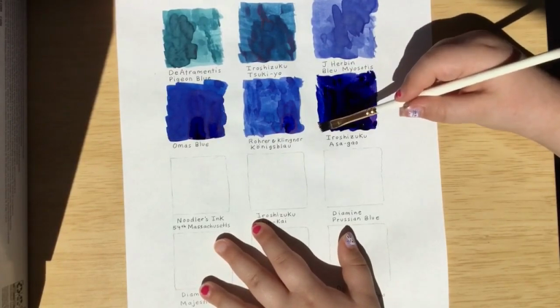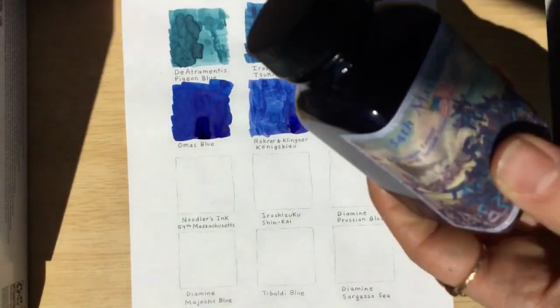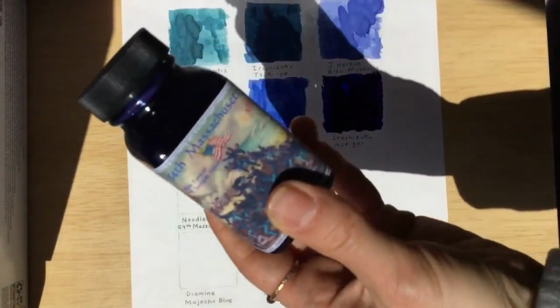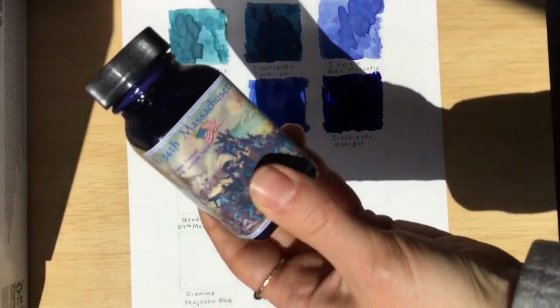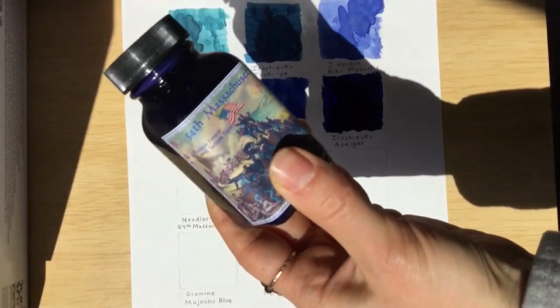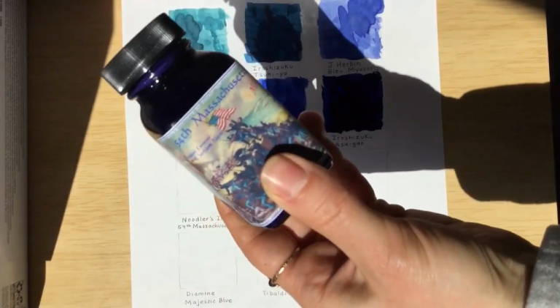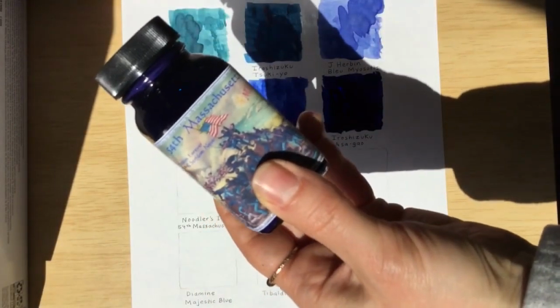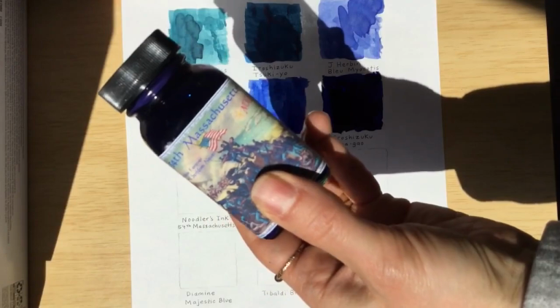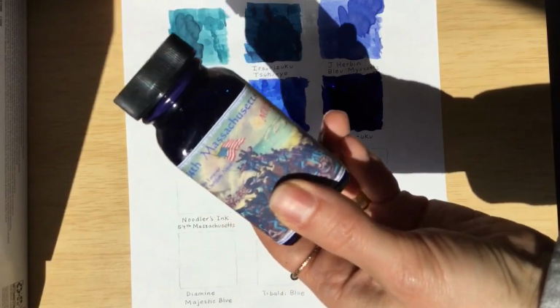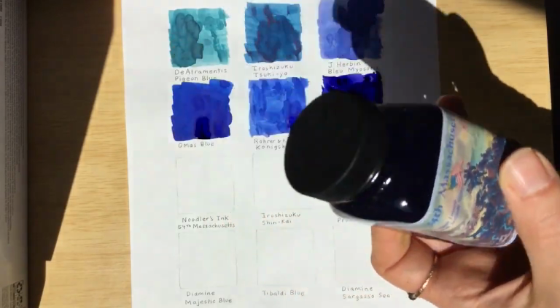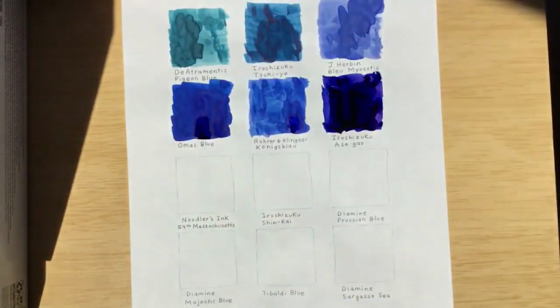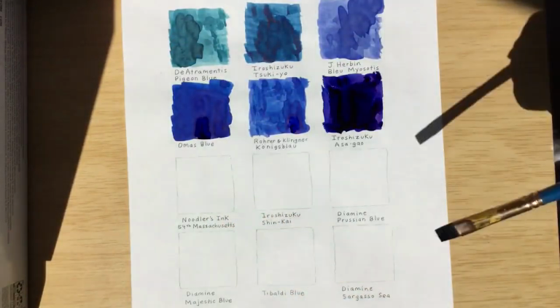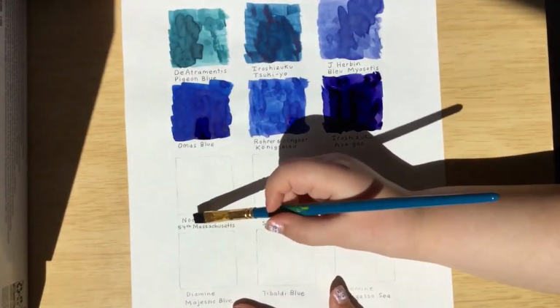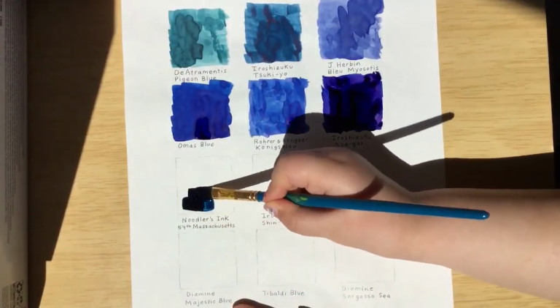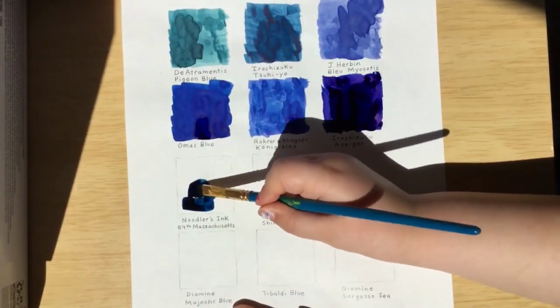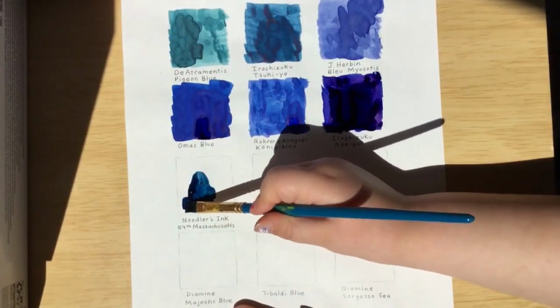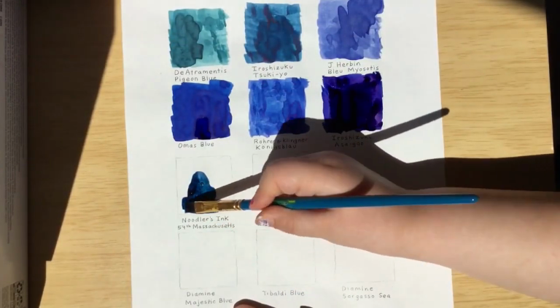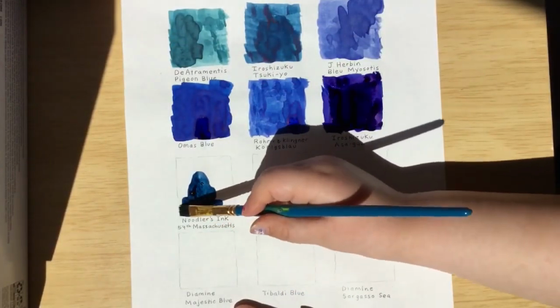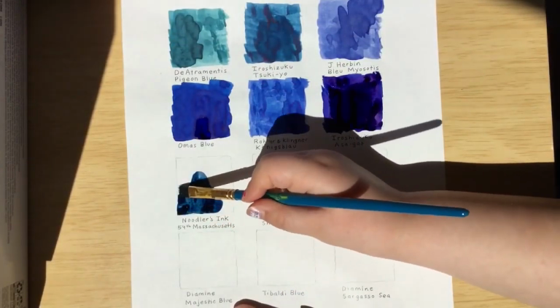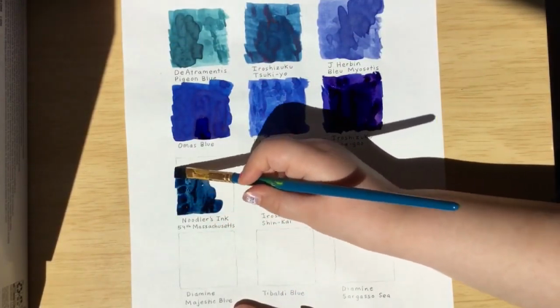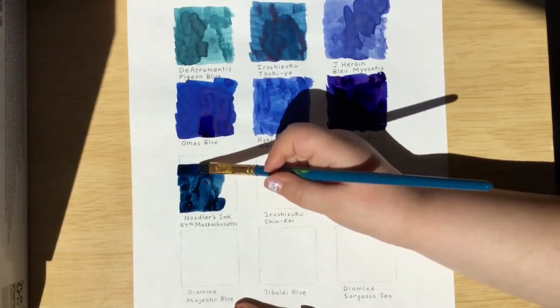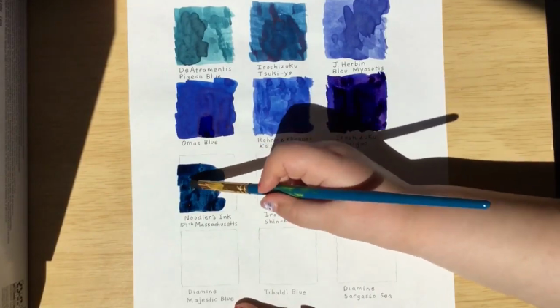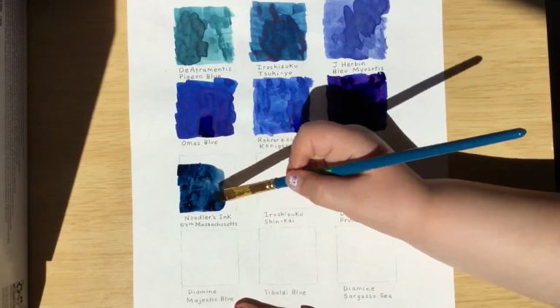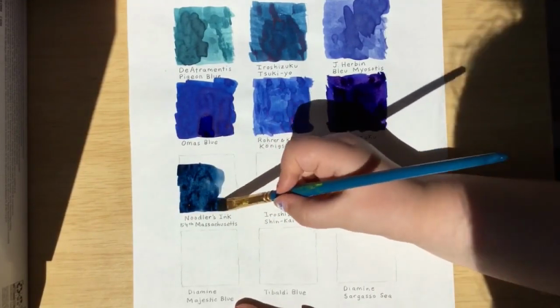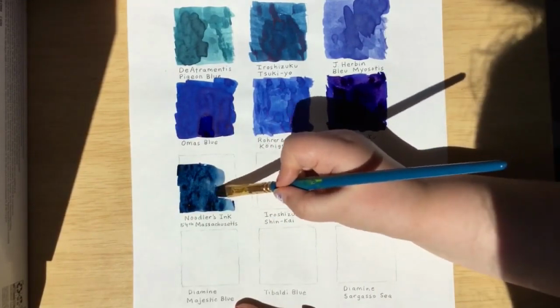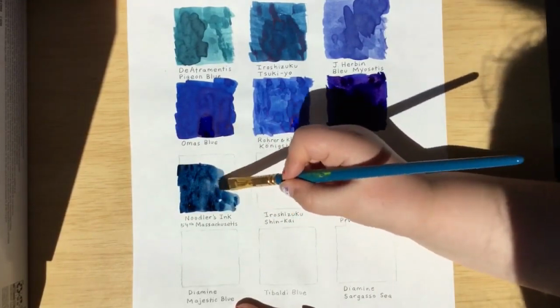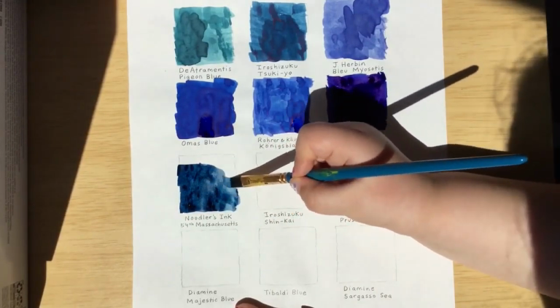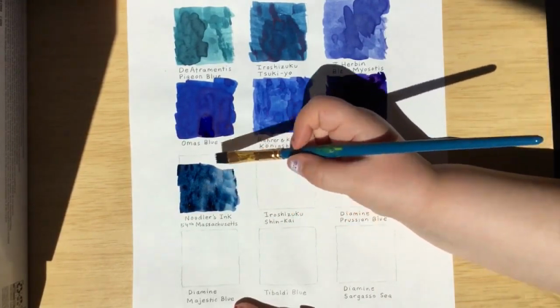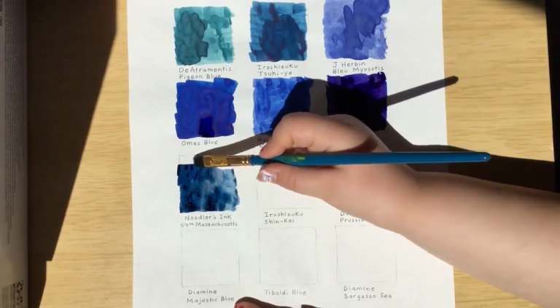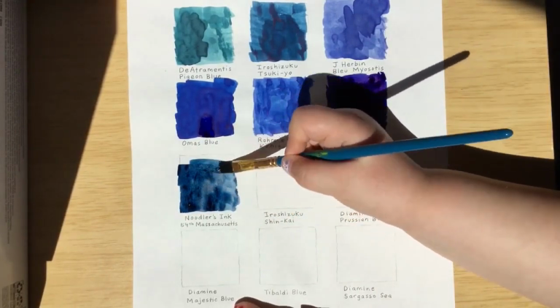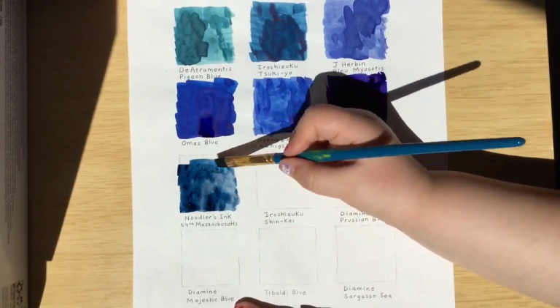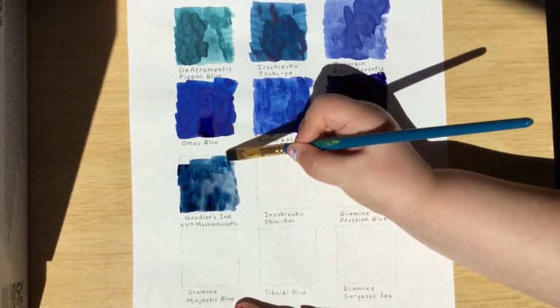Our next ink is Noodler's 54th Massachusetts. Massachusetts — that's where we live, right? Yep, we live in Massachusetts. That's why it's special to us.